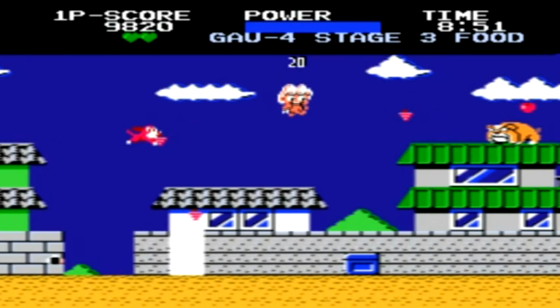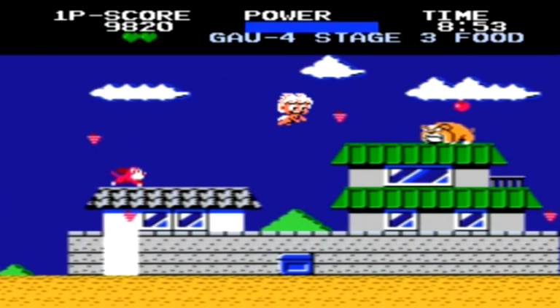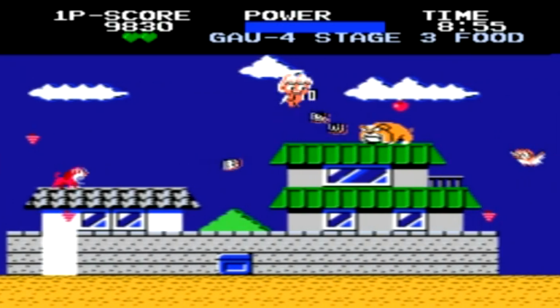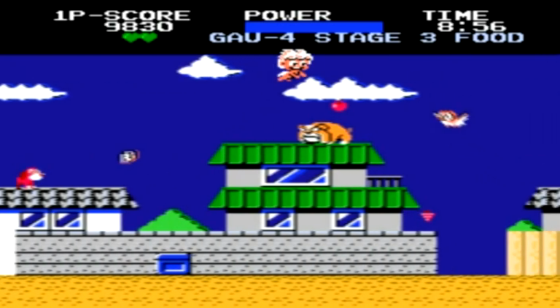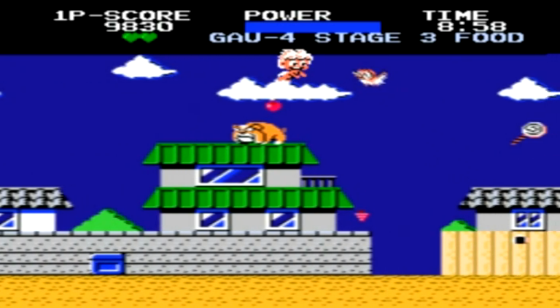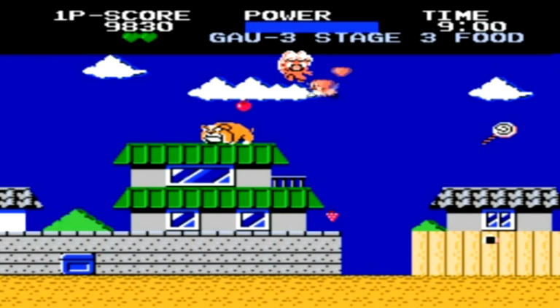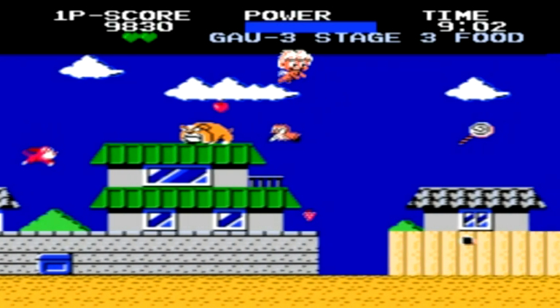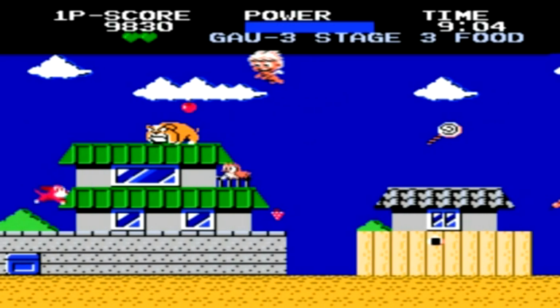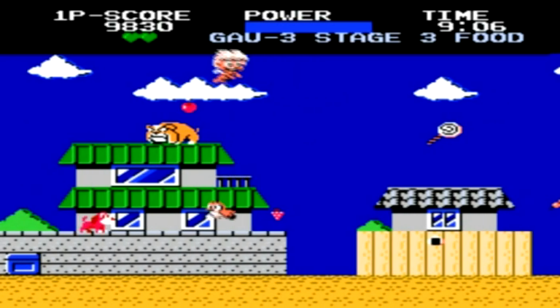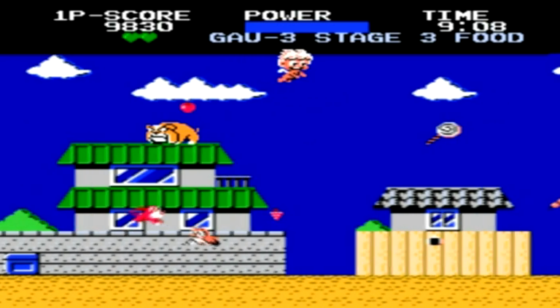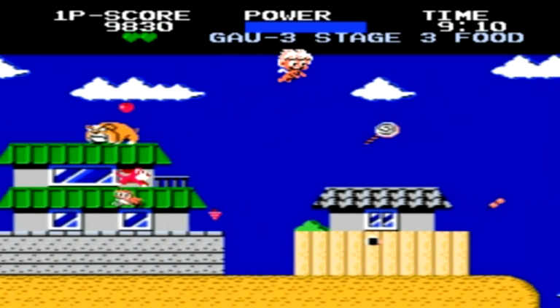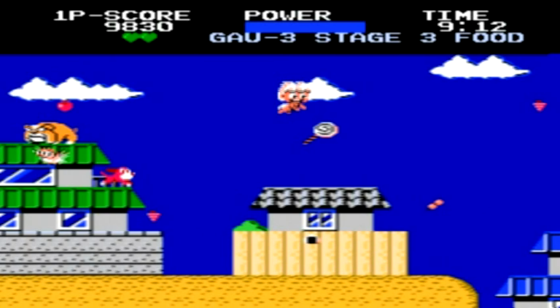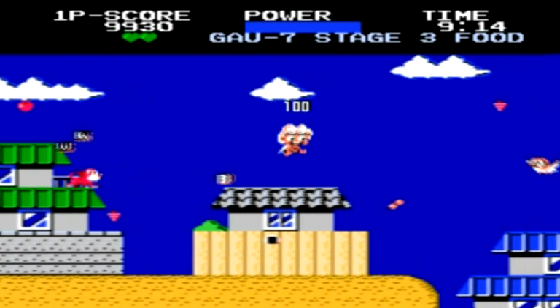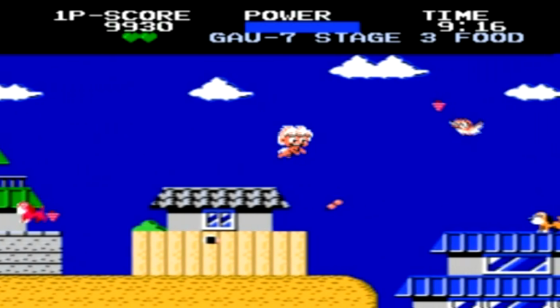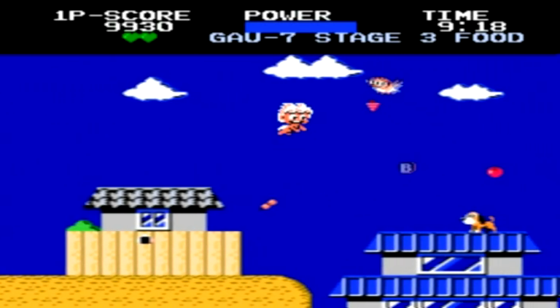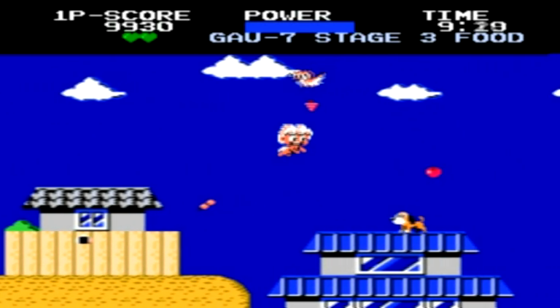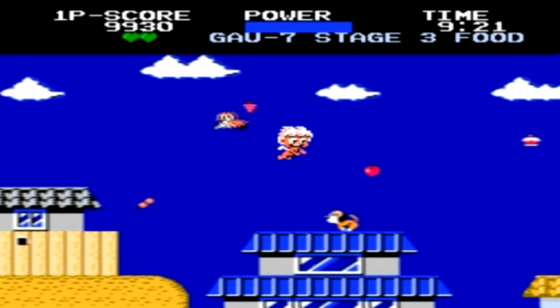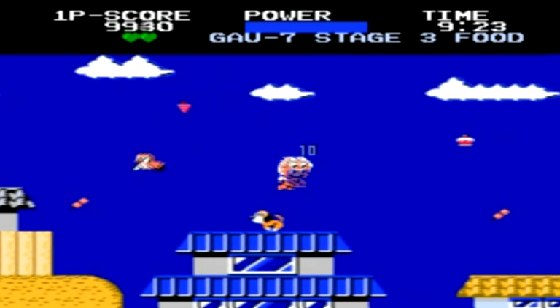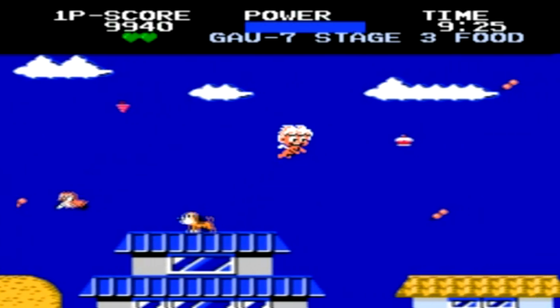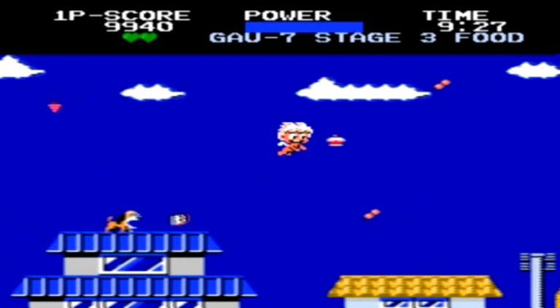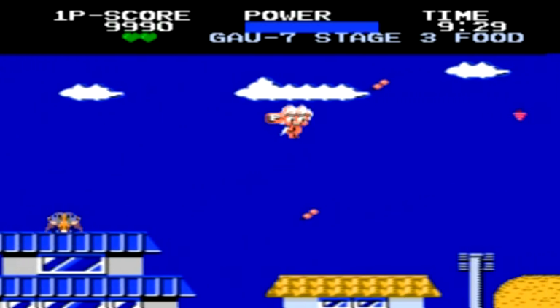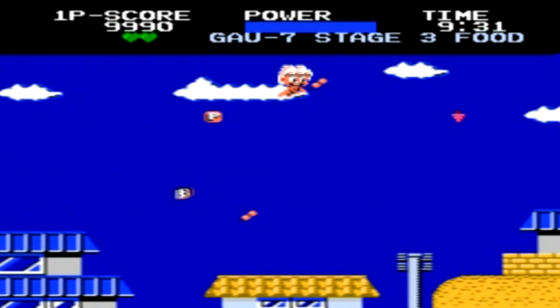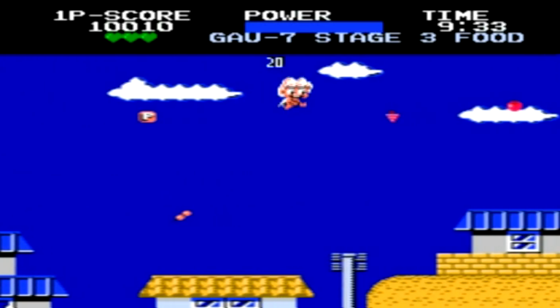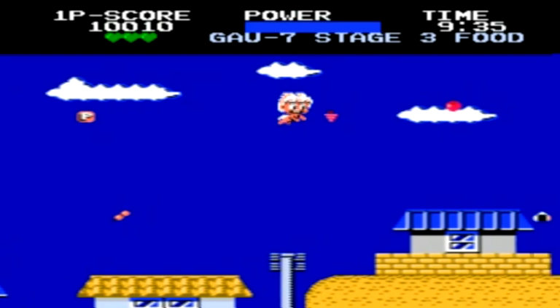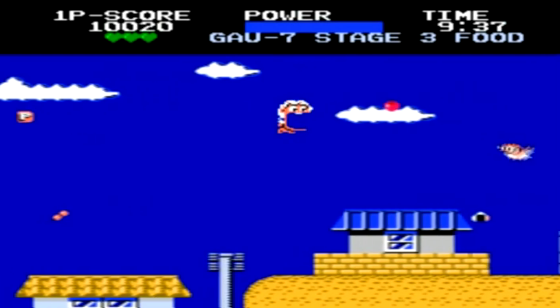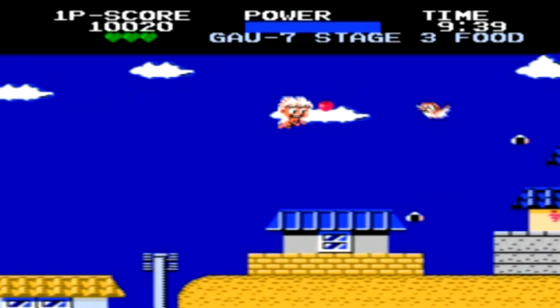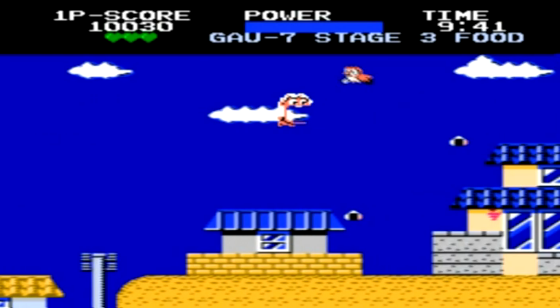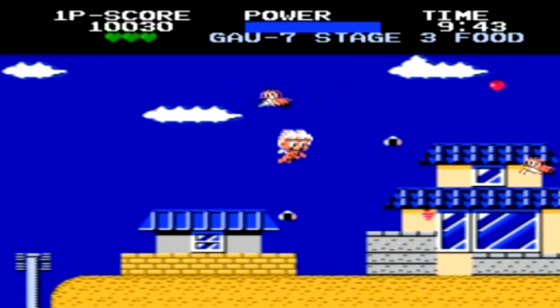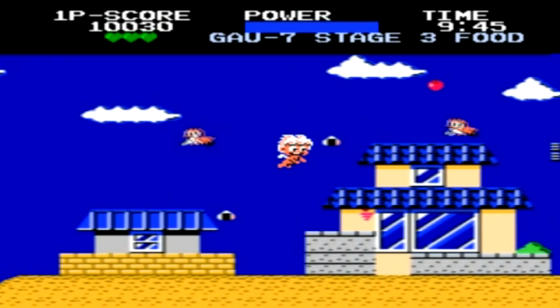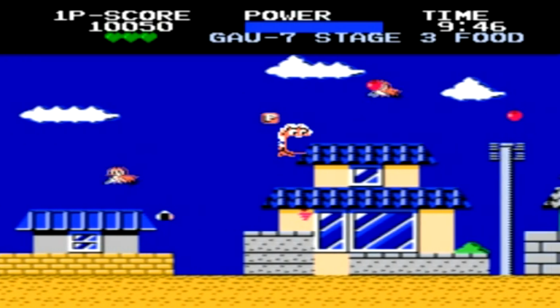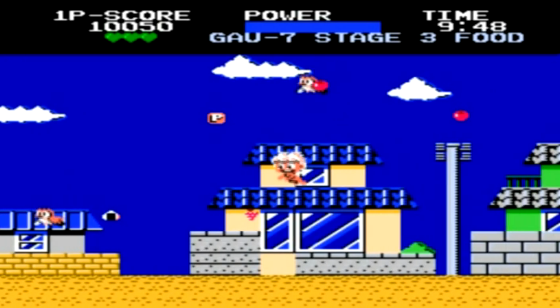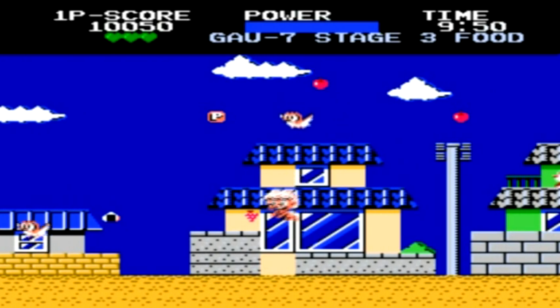Chubby Cherub is one of those games where you only have one hit before you lose a life, and that's really what makes it challenging. You can tell your life count by looking underneath your score where you have a certain number of hearts, and every 10,000 points you get an extra heart, meaning an extra life.